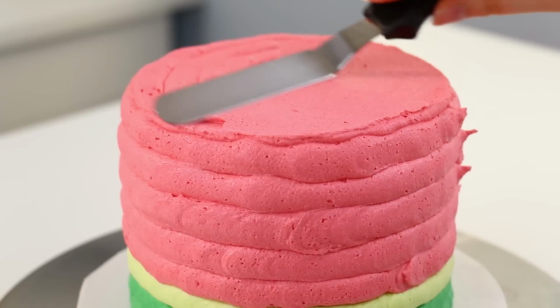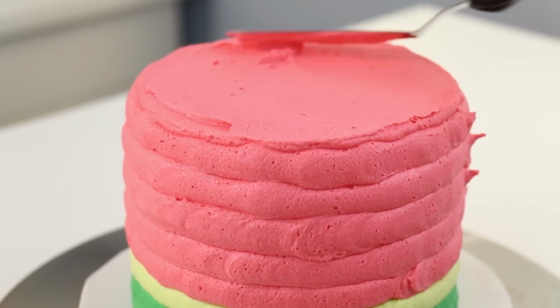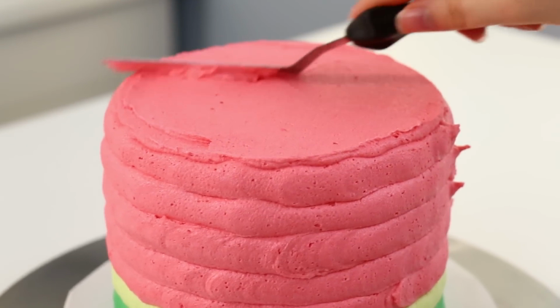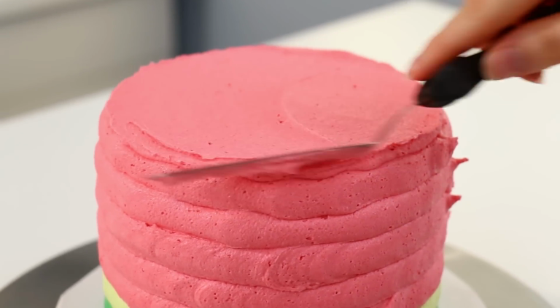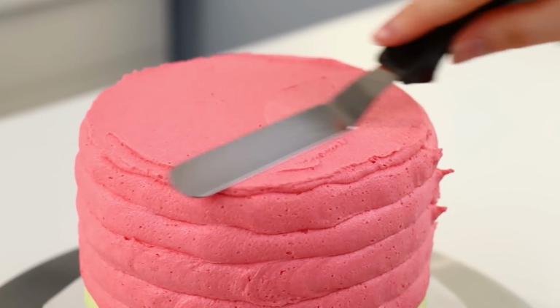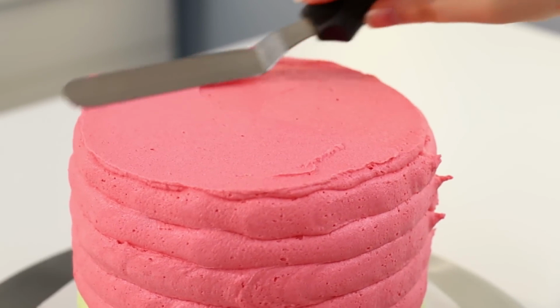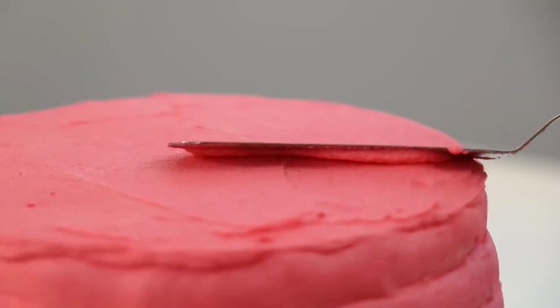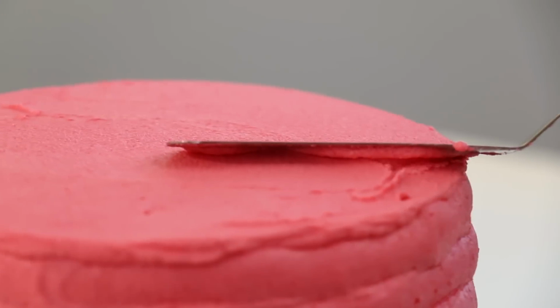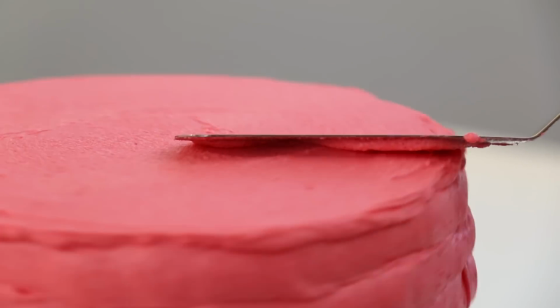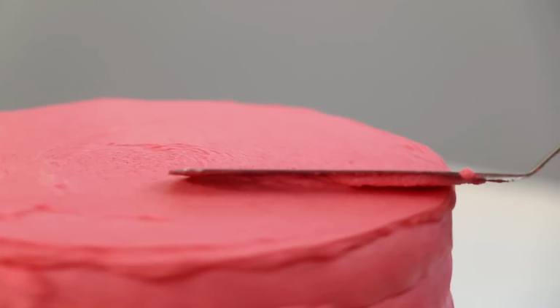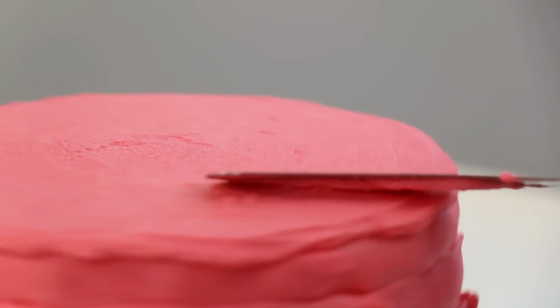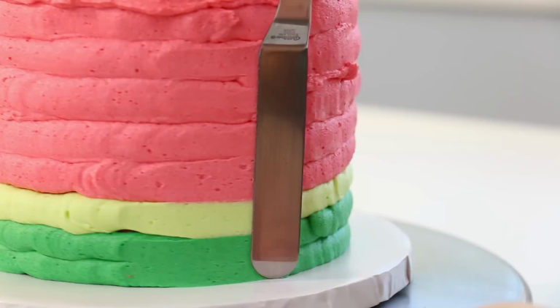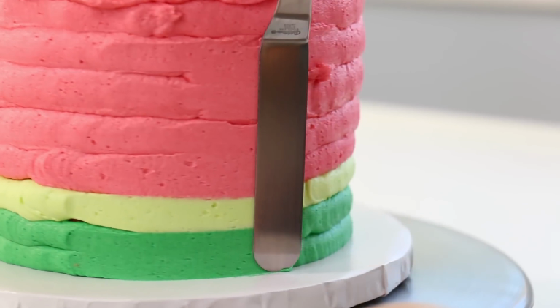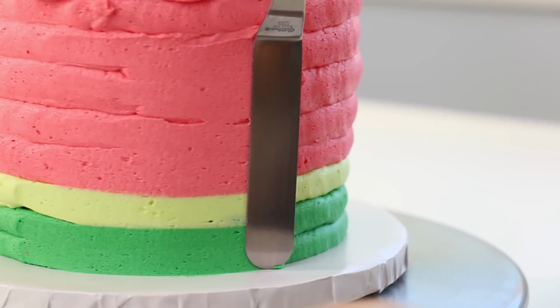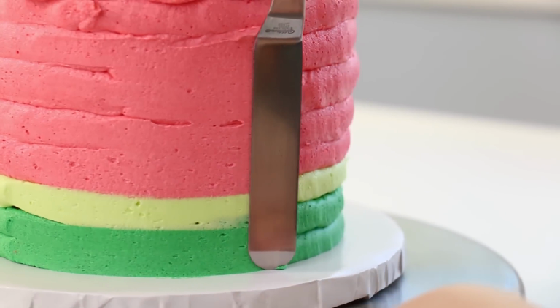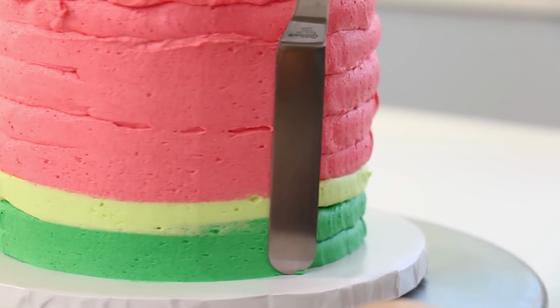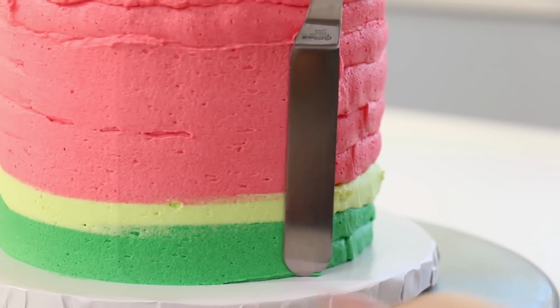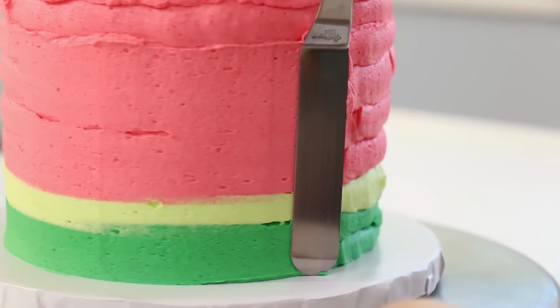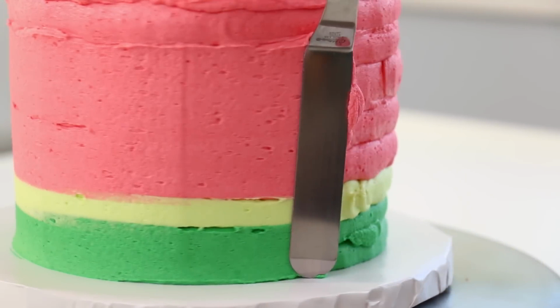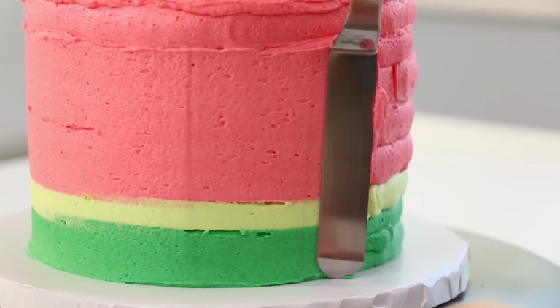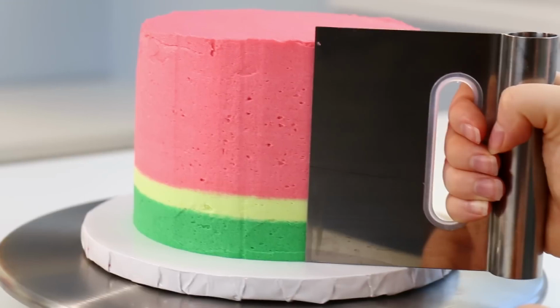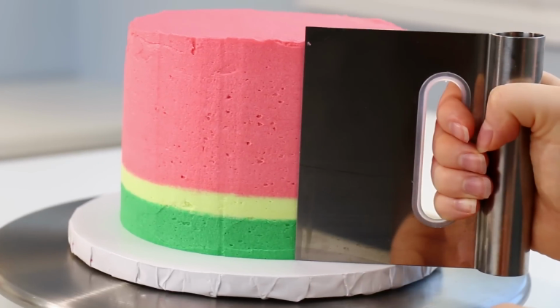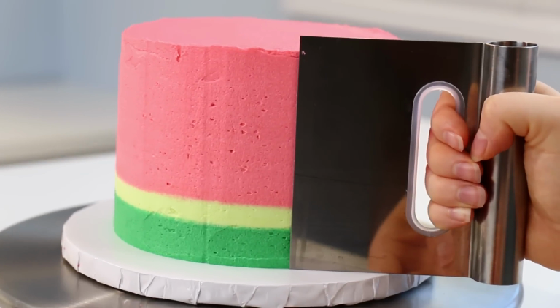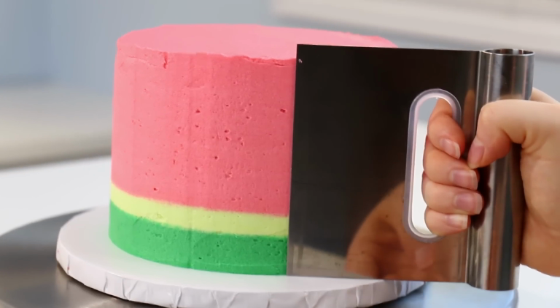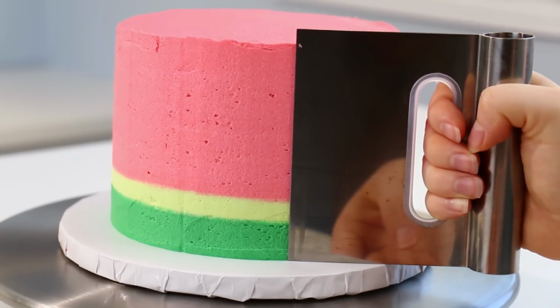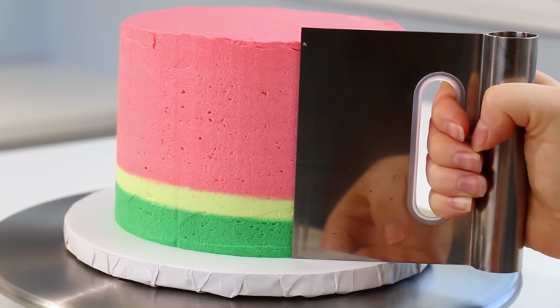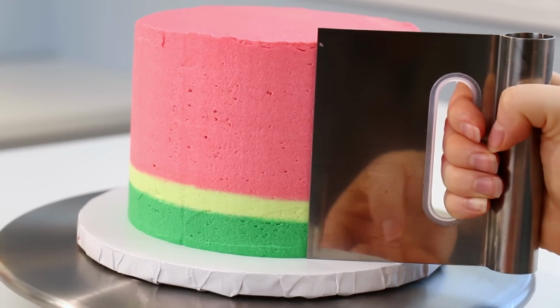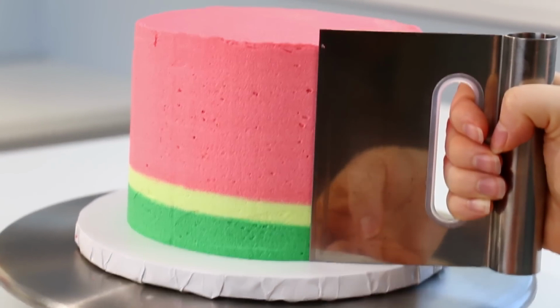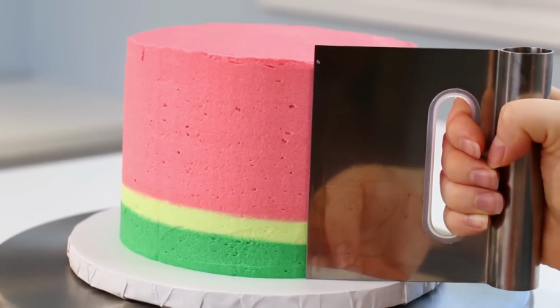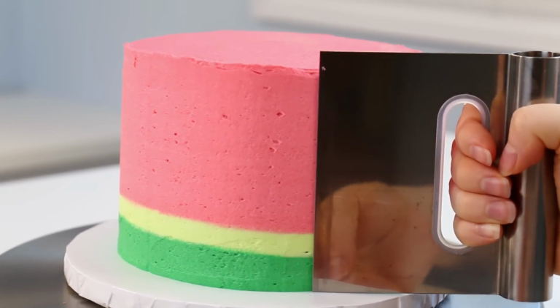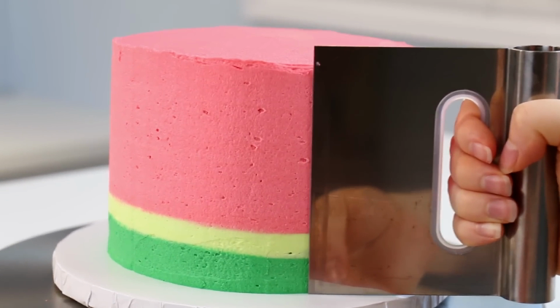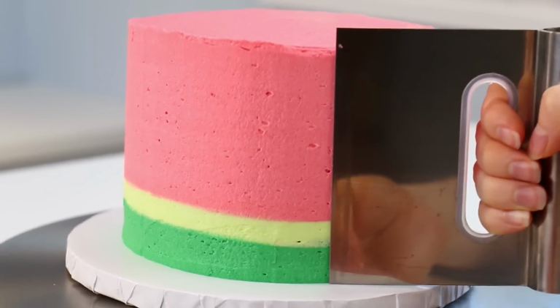I started to smooth out my cake using my offset spatula. I start on the top and just kind of smooth that out, then work my way to the sides. To blend all the colors together I'm using a straight spatula and dragging that through the icing, which really blends it.